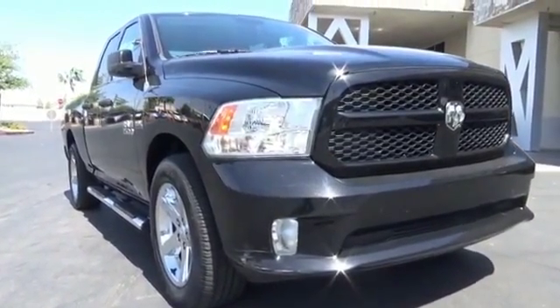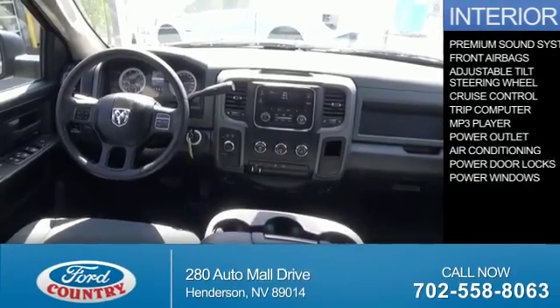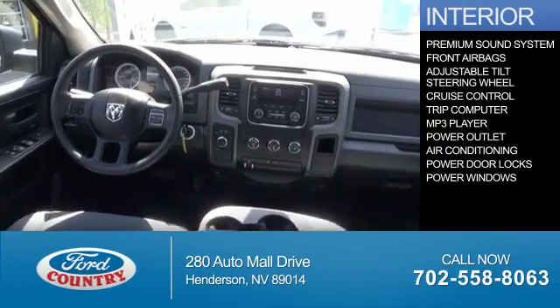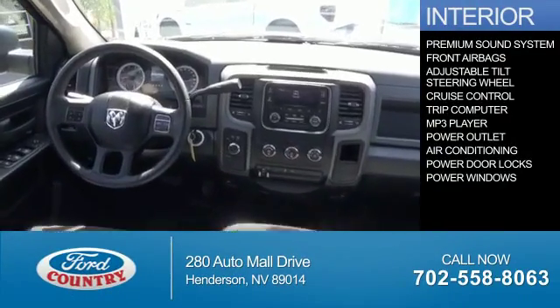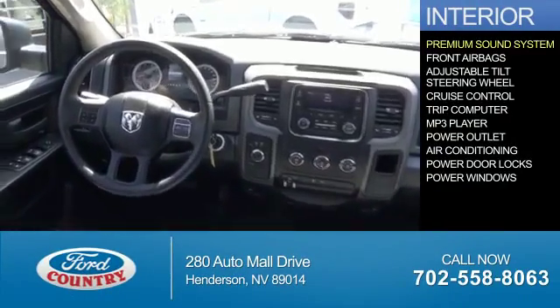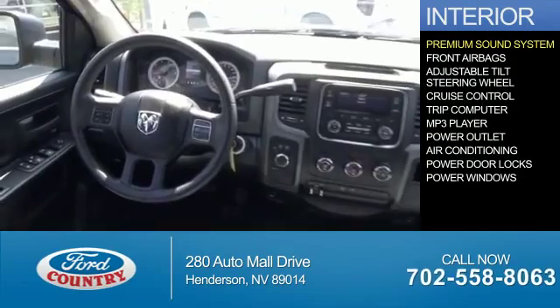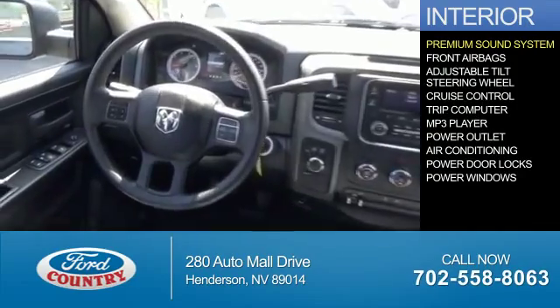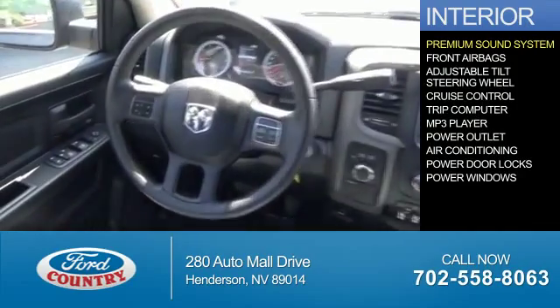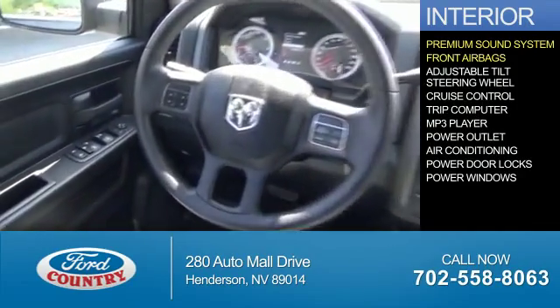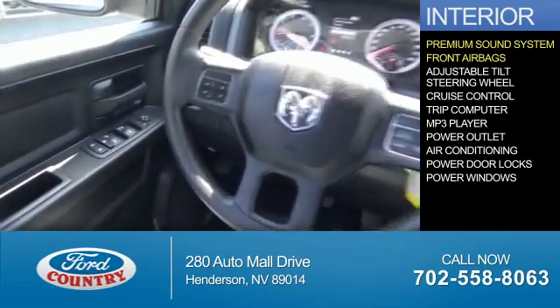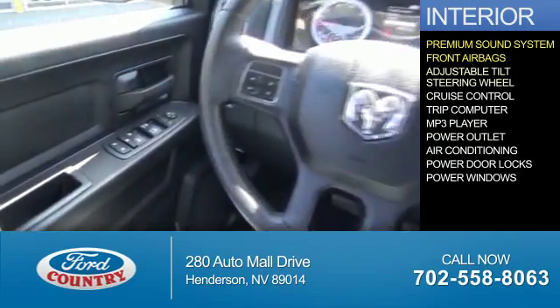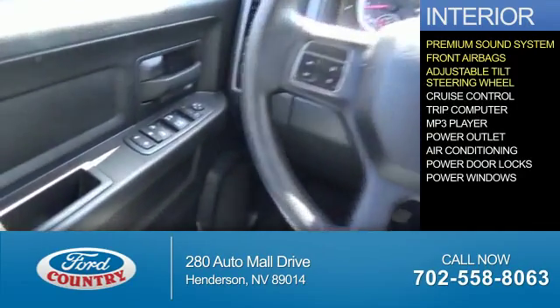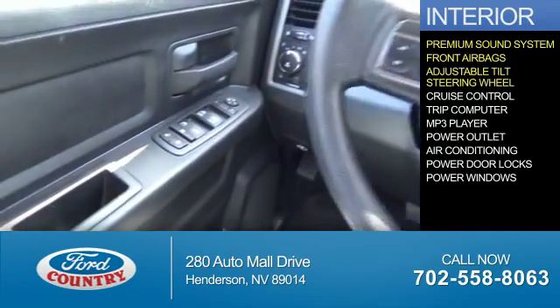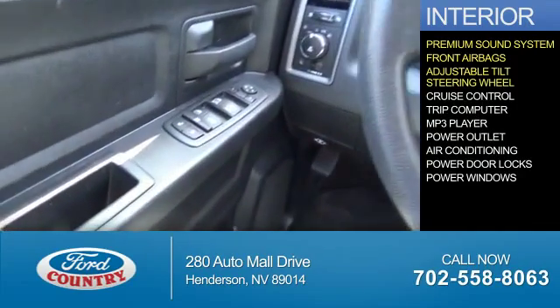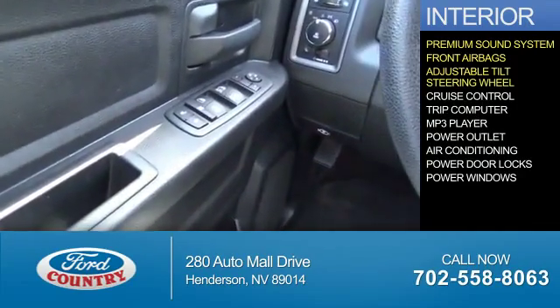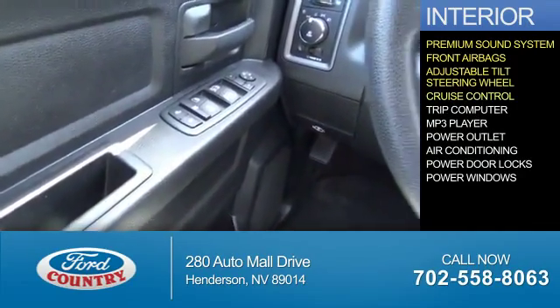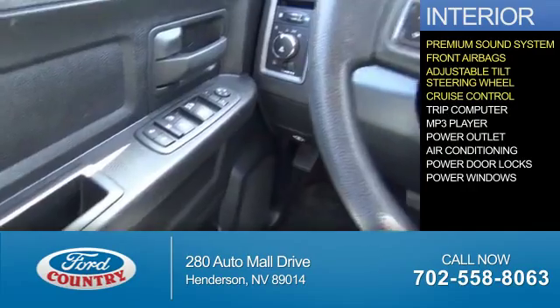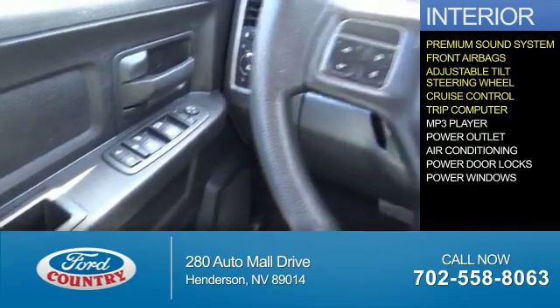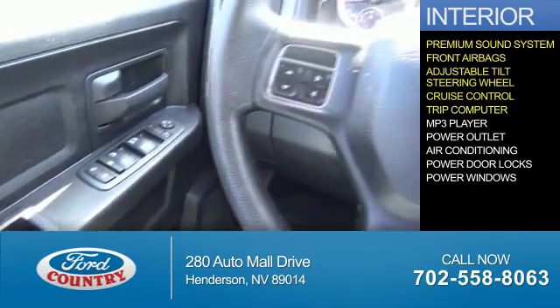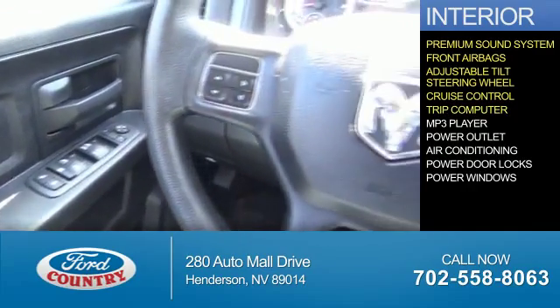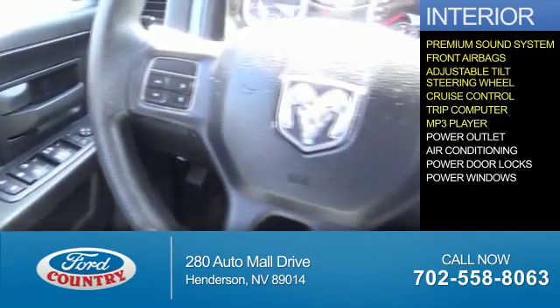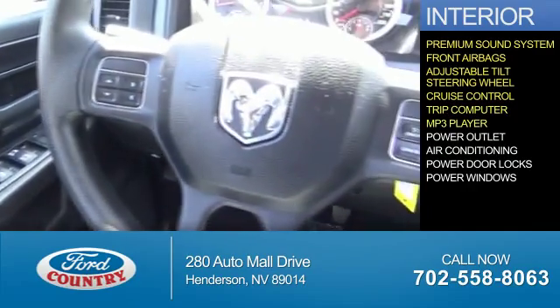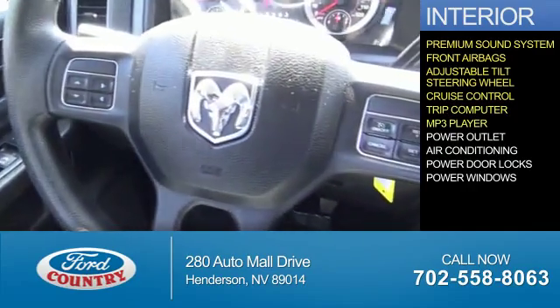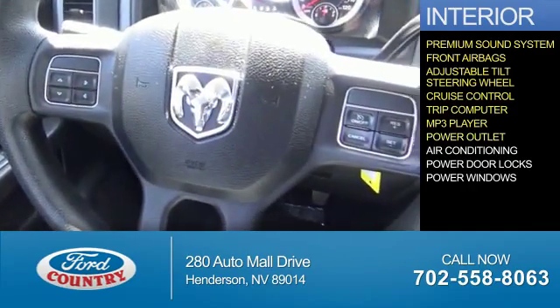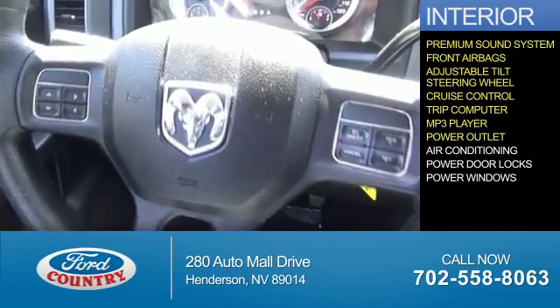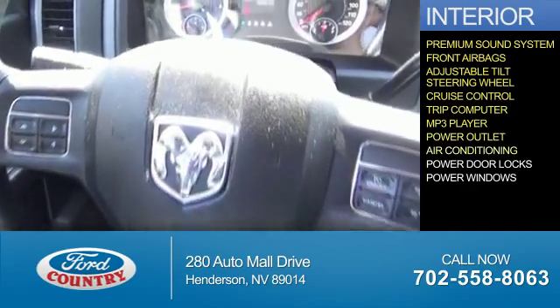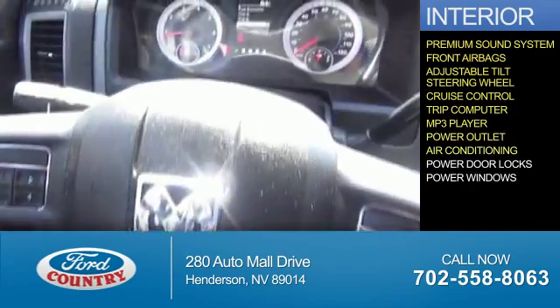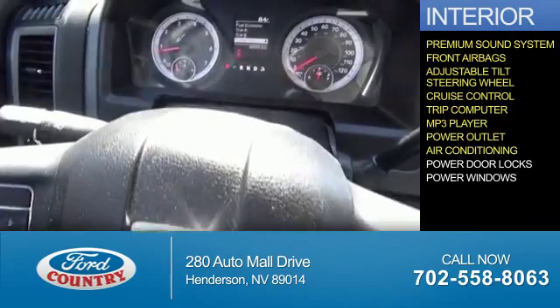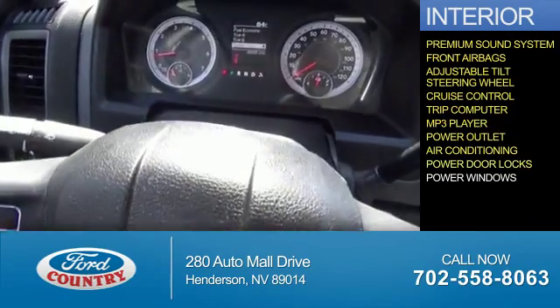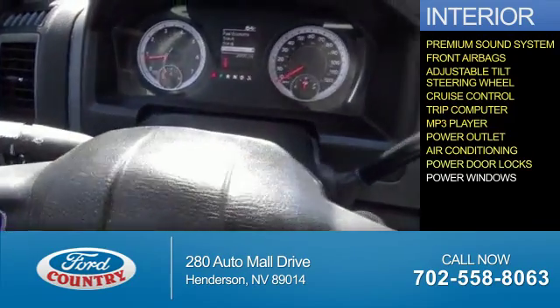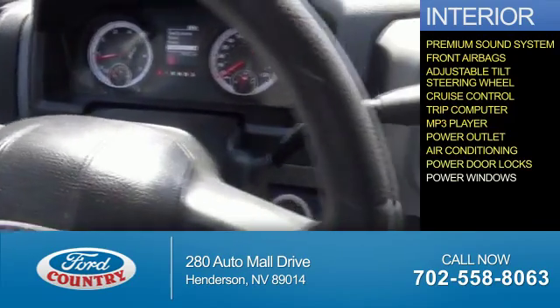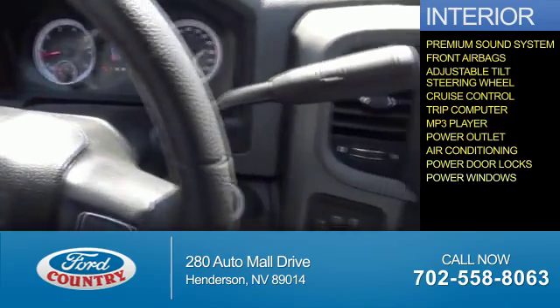Inside you'll find a premium sound system, front airbags, an adjustable tilt steering wheel, cruise control, a trip computer, an mp3 player, power outlets, air conditioning, power door locks, and power windows.